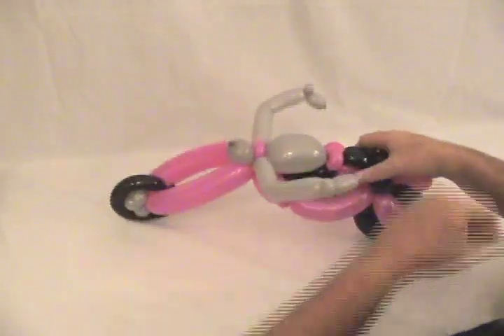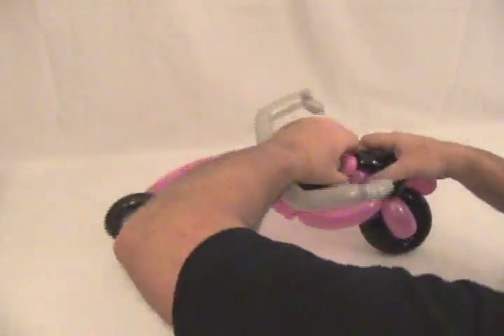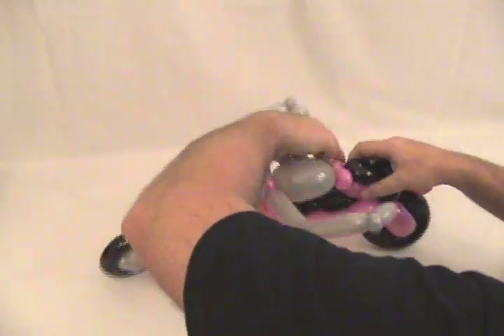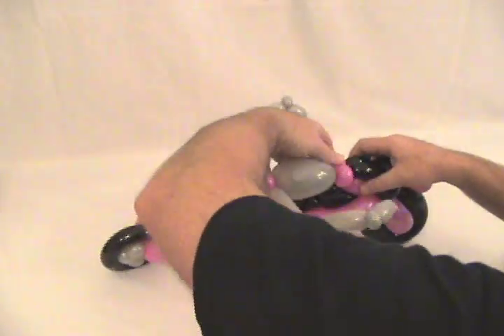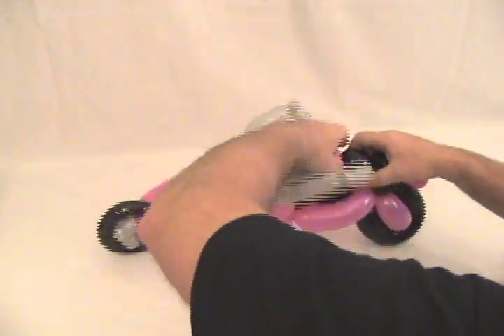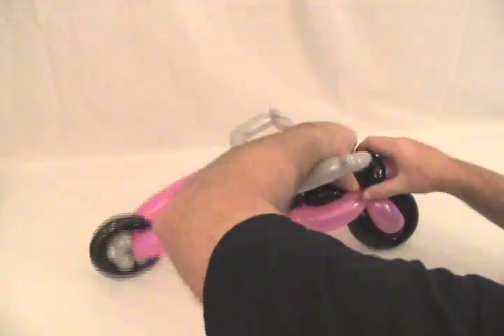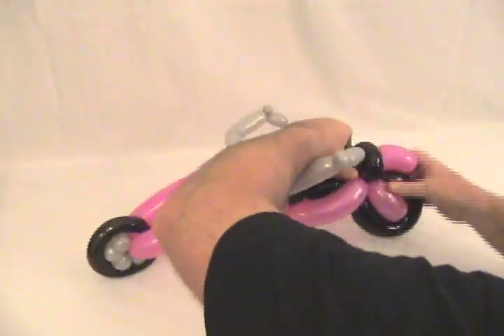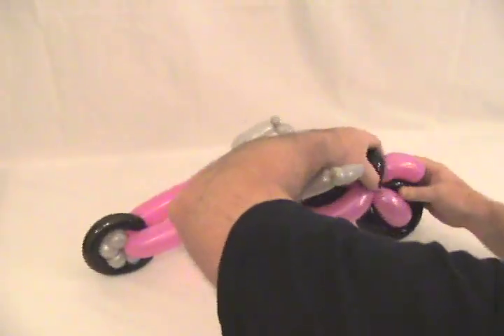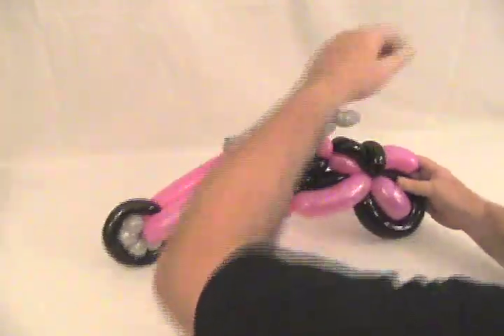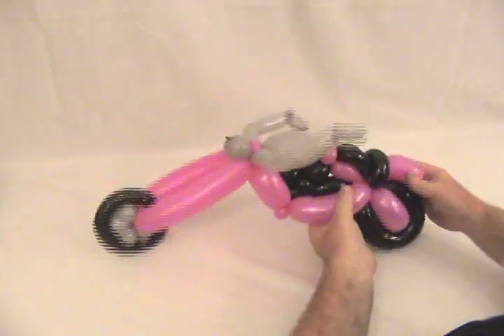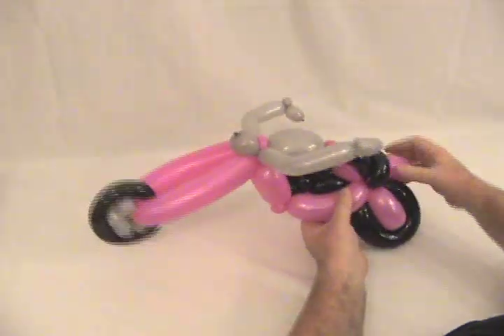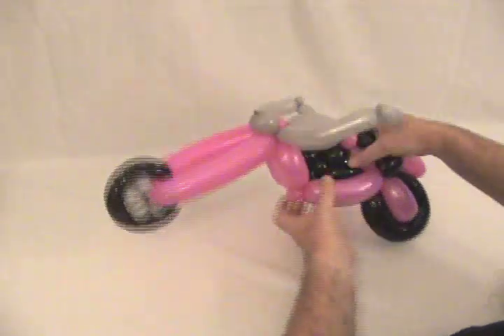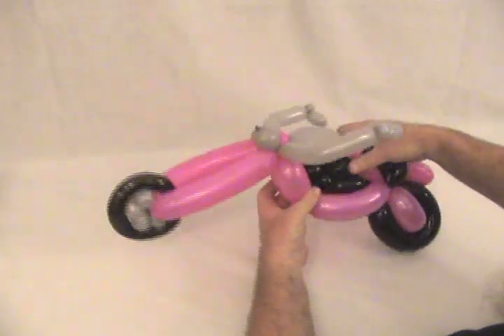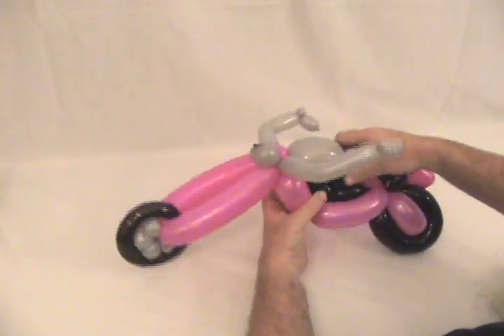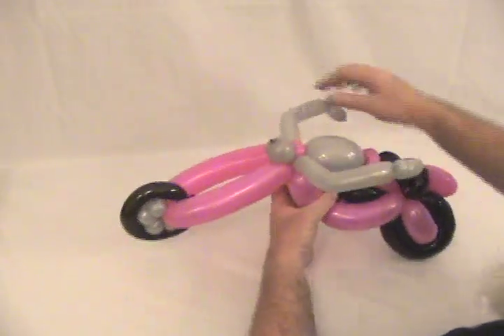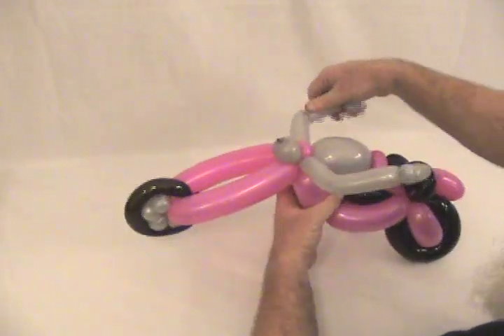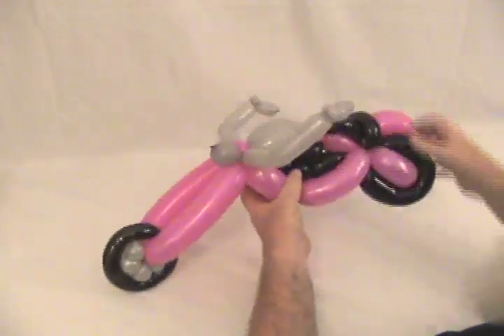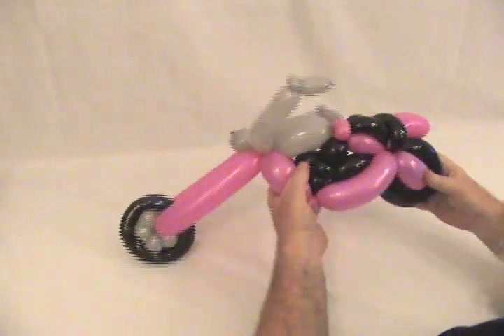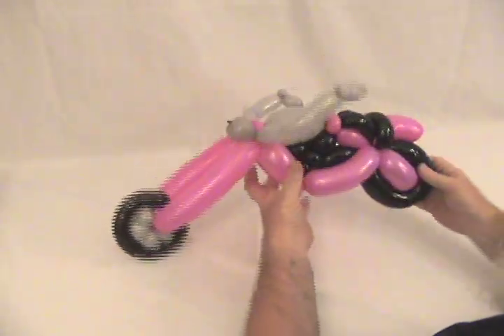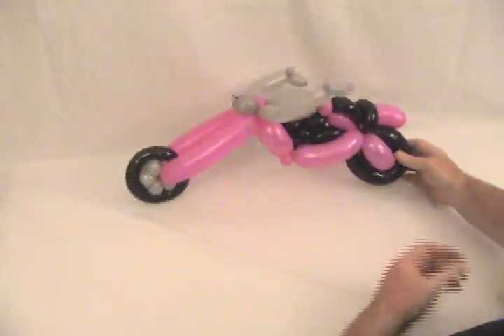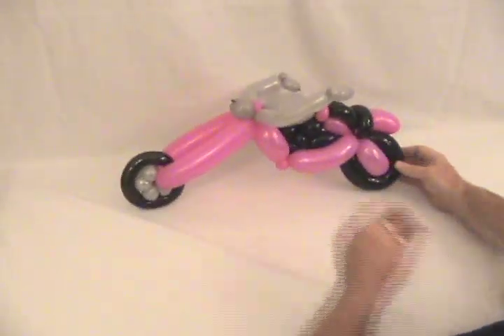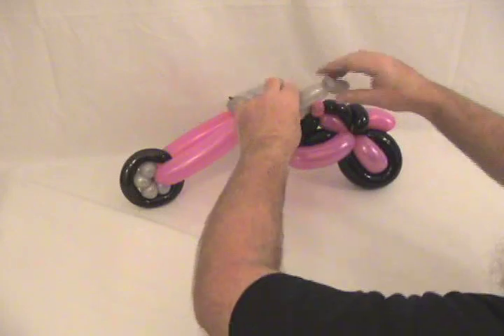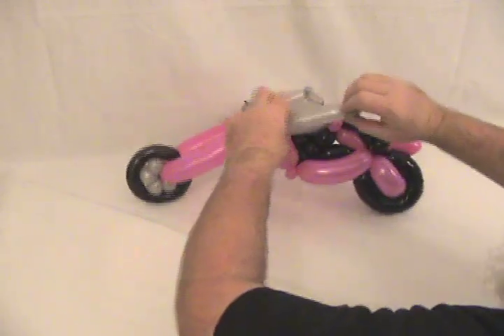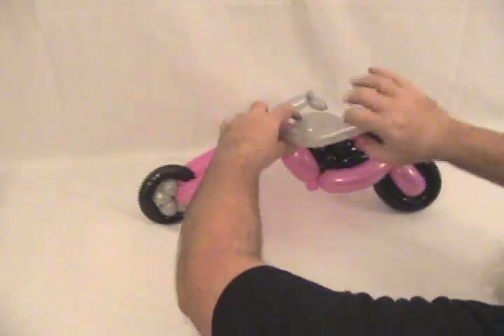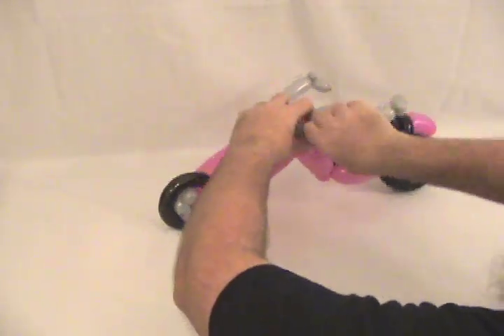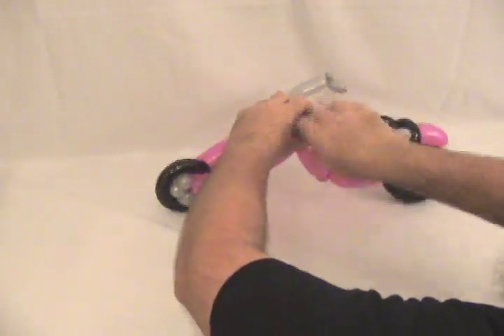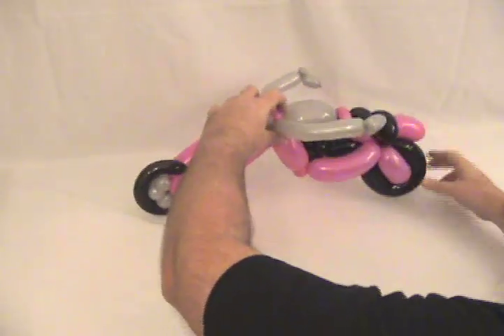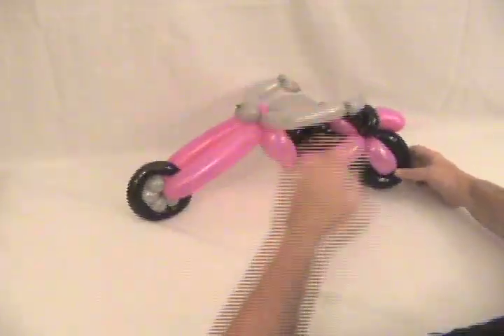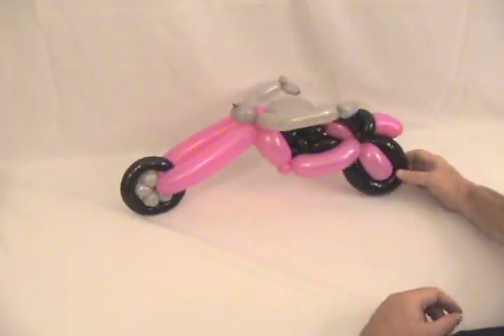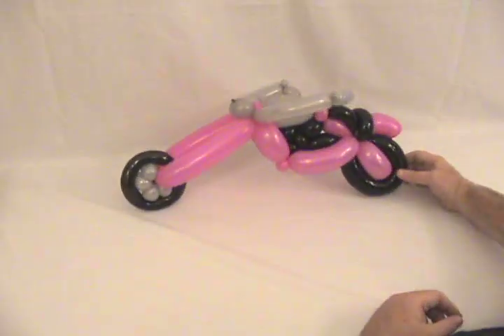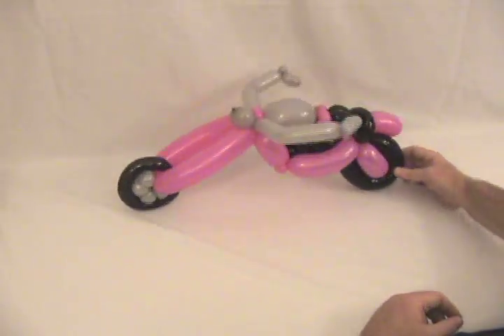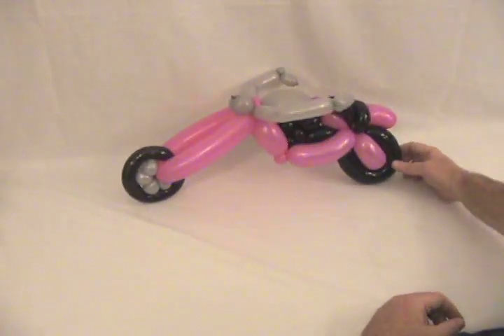If you want, you can always save one of the end pieces from the gray or black balloons to make a kickstand. Let's get this back straight here, bring that around, and there's your custom street chopper.